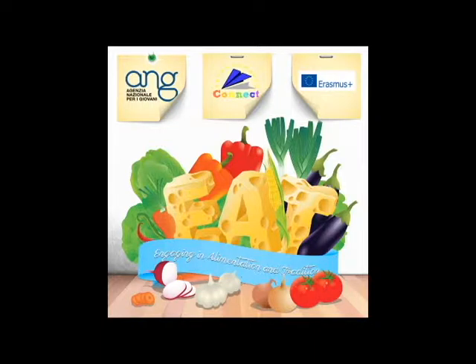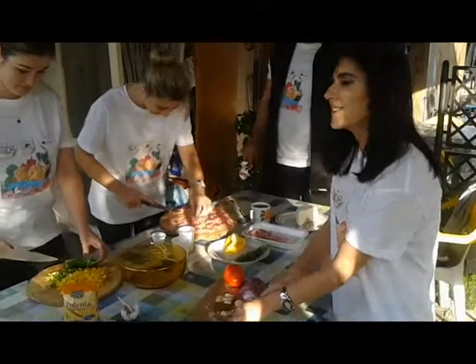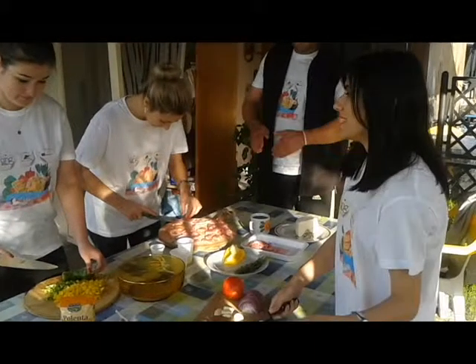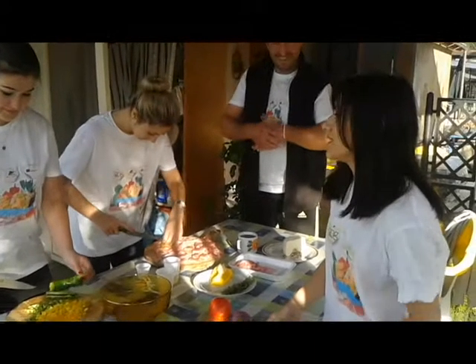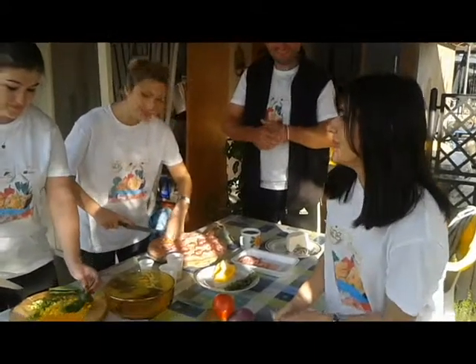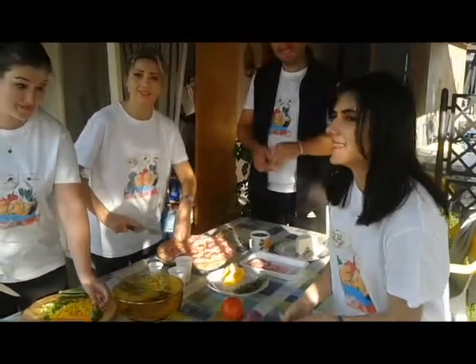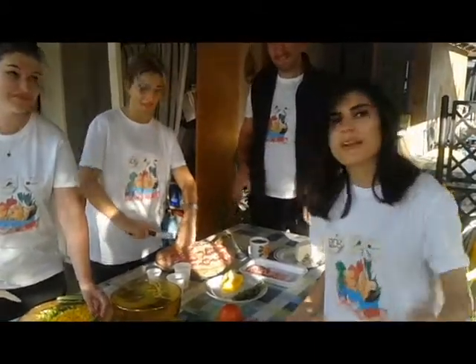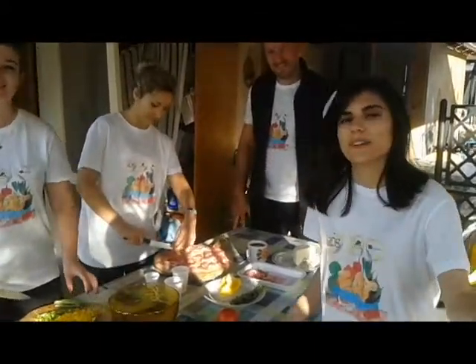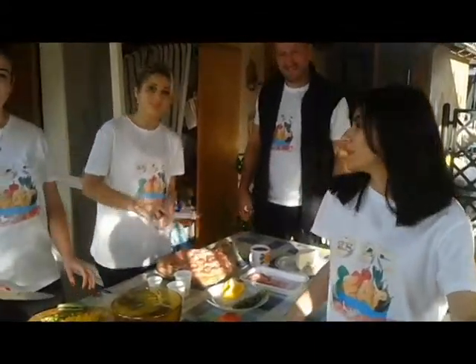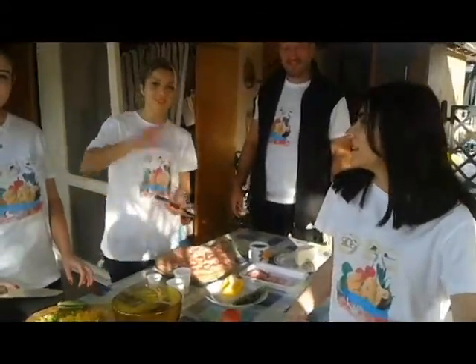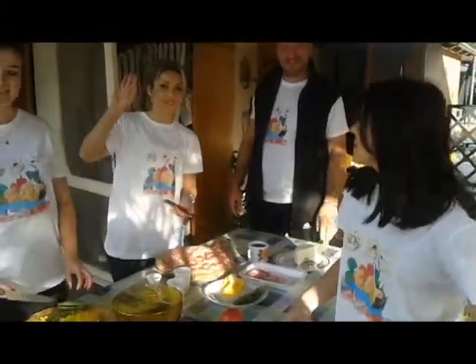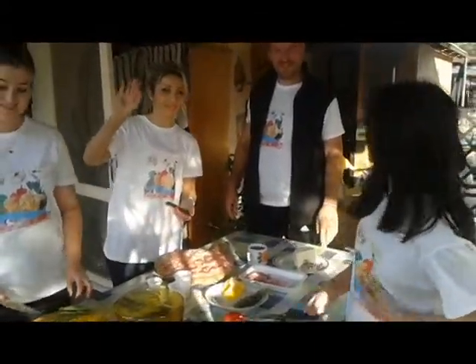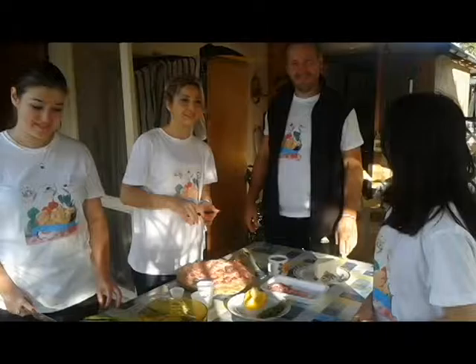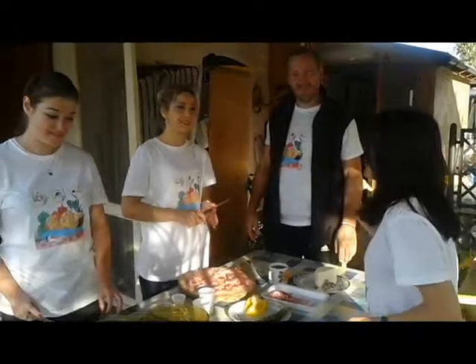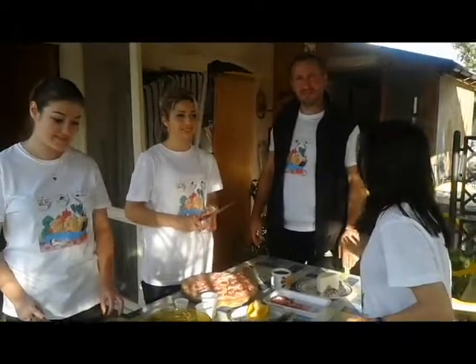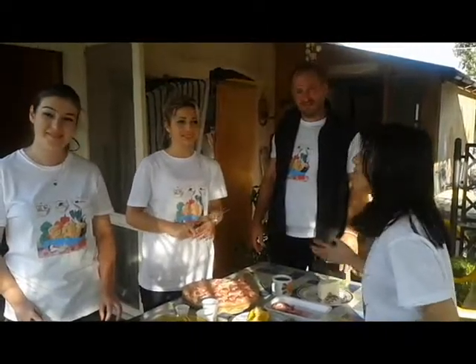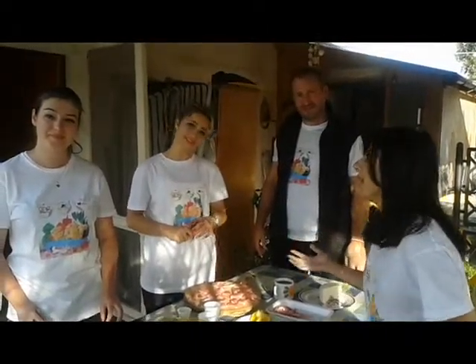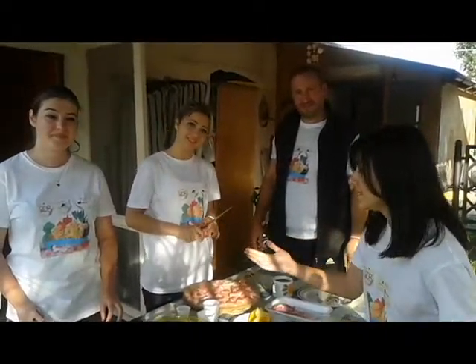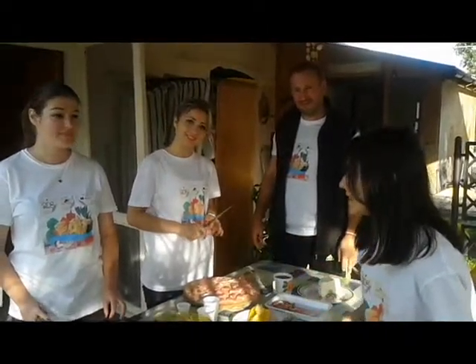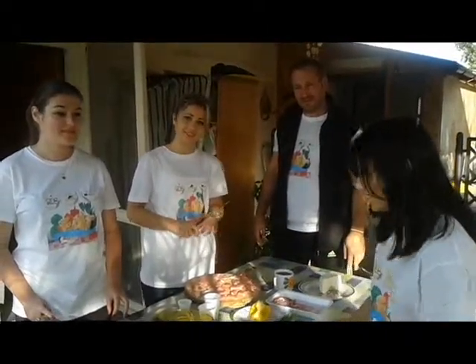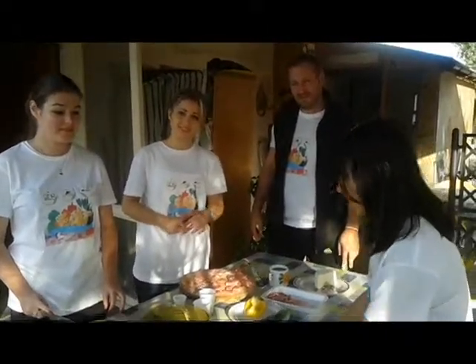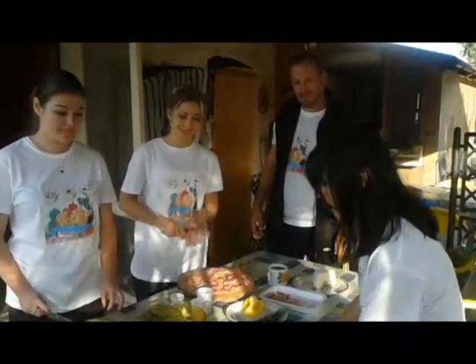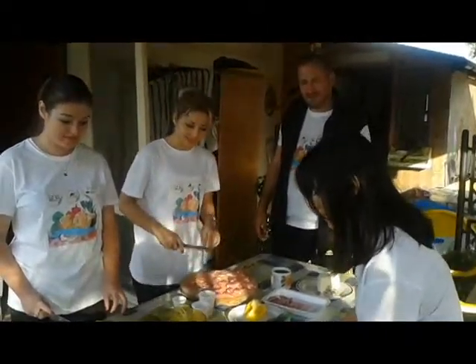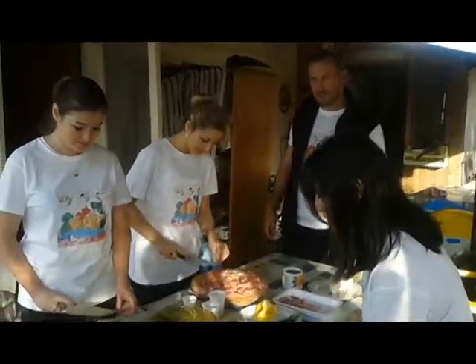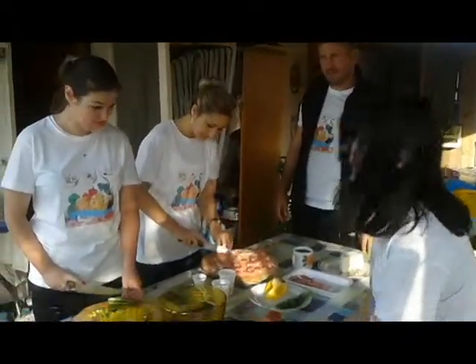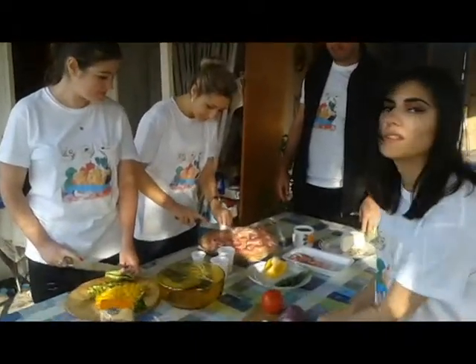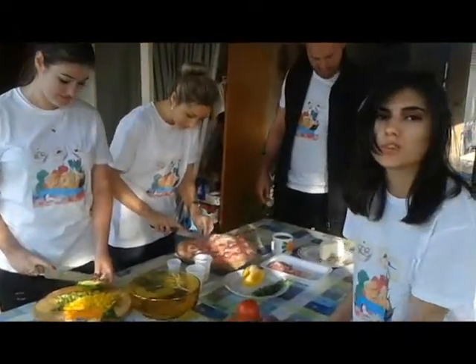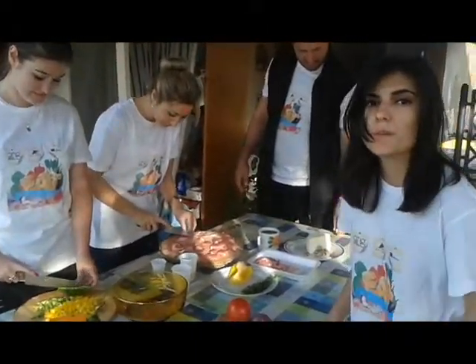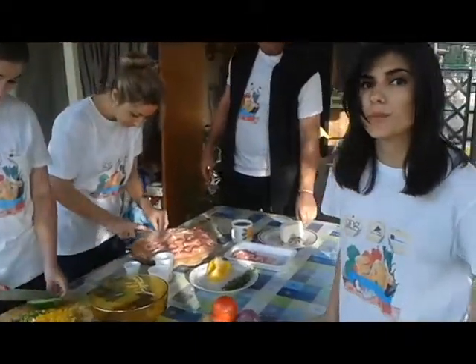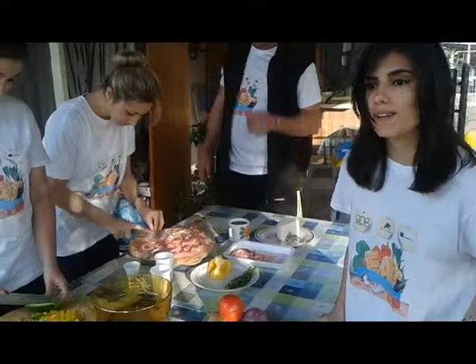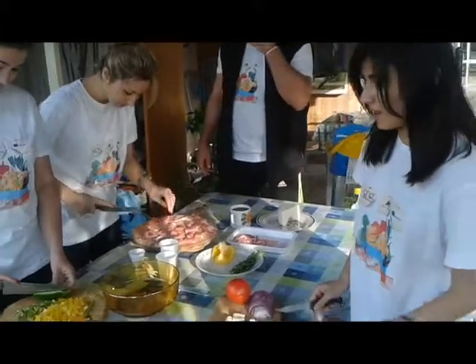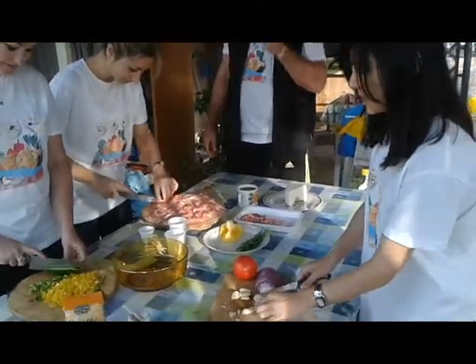Hello guys, we are the Romanian team: Gabriel from behind the camera, Ankita, Lolo, Ilya, and Alexa. Today we are going to present to you the Romanian Tochitură made with healthy ingredients.